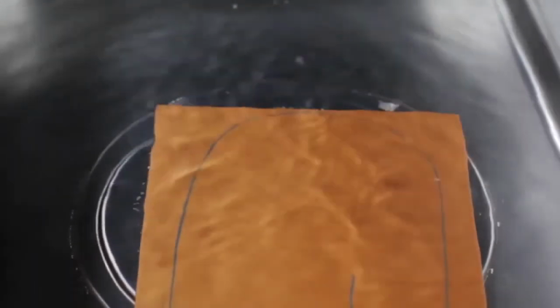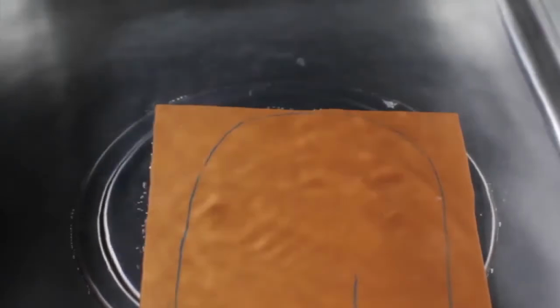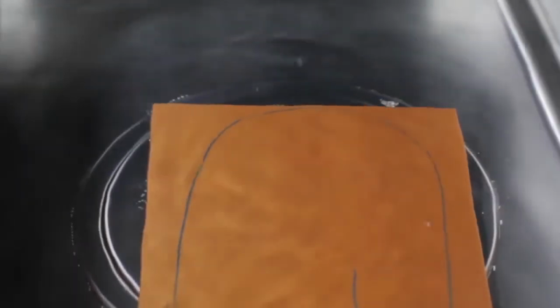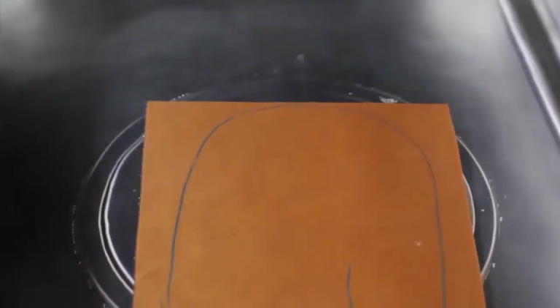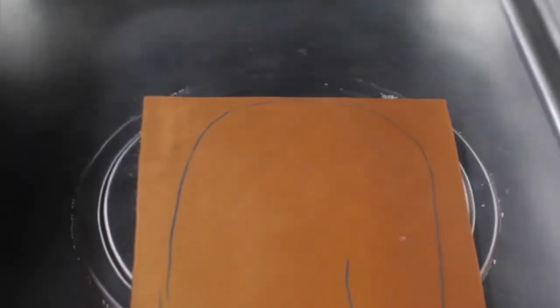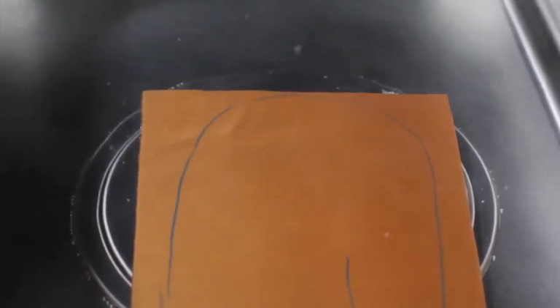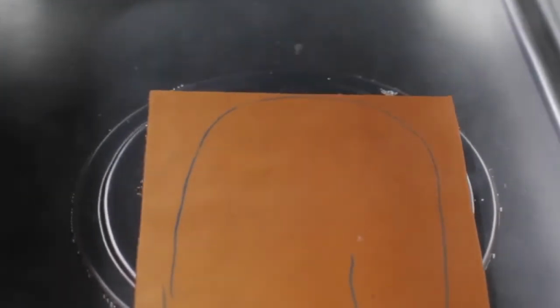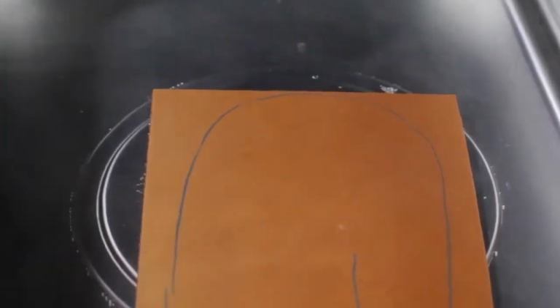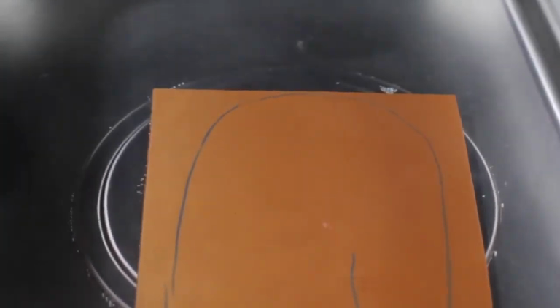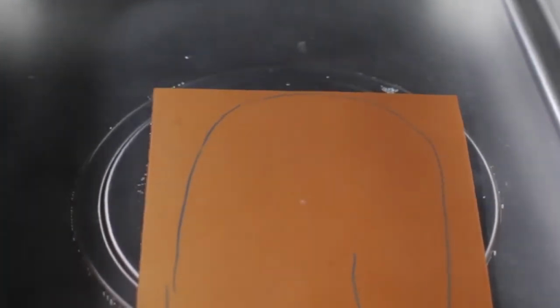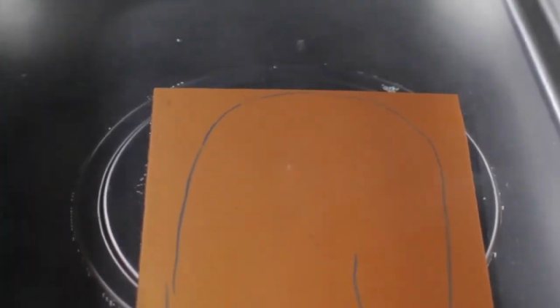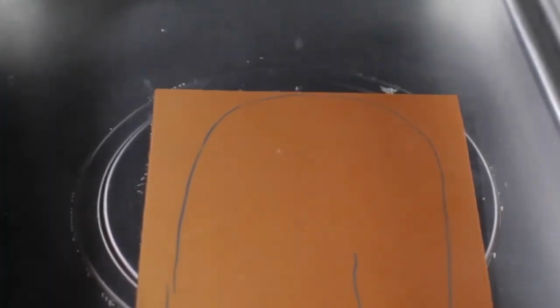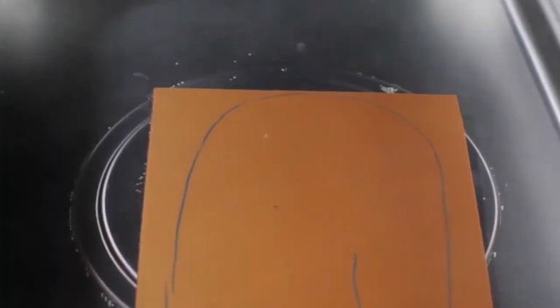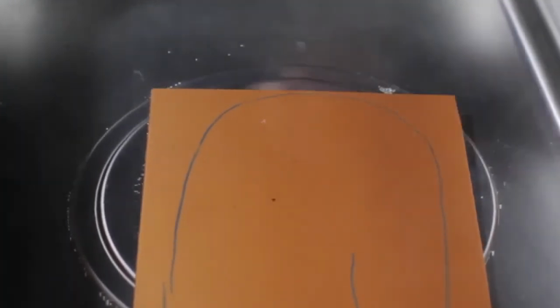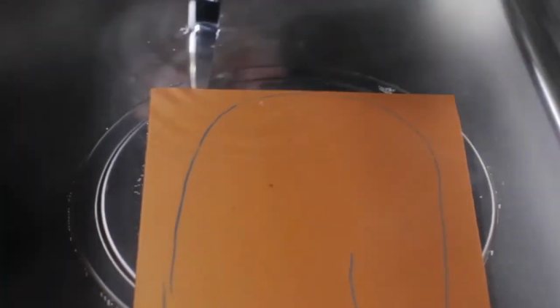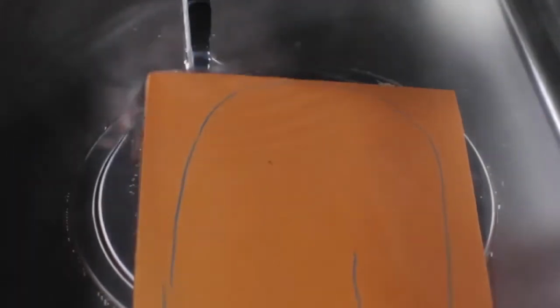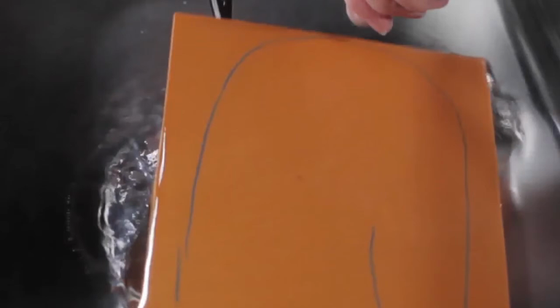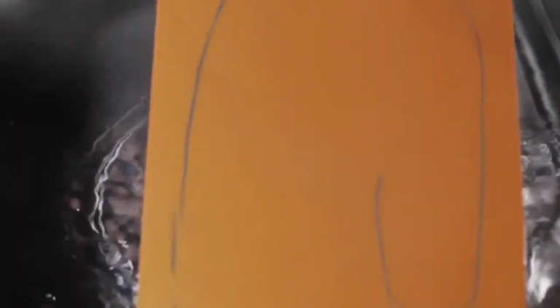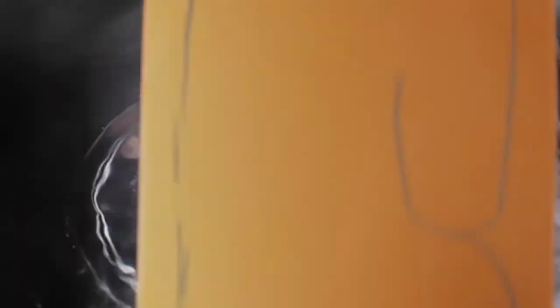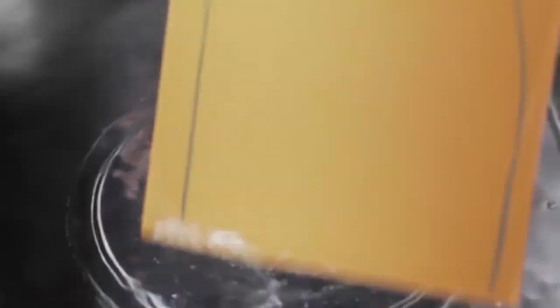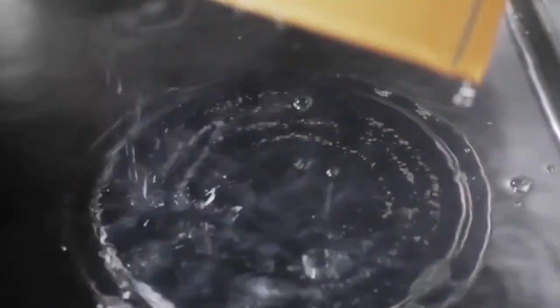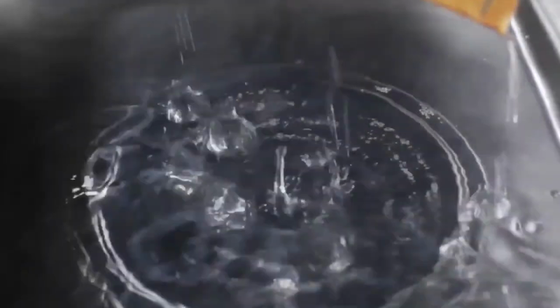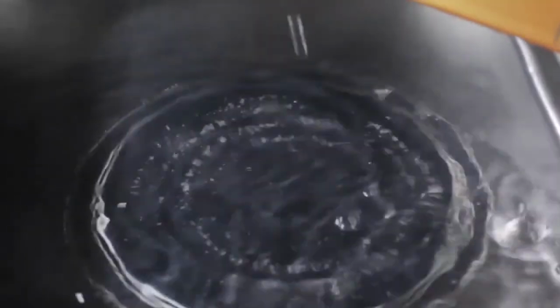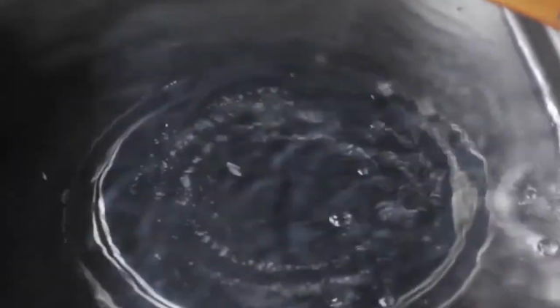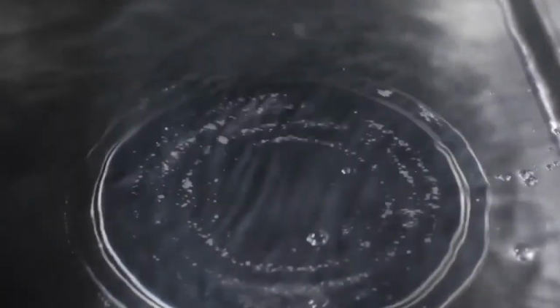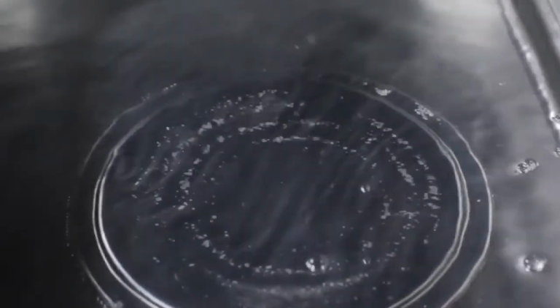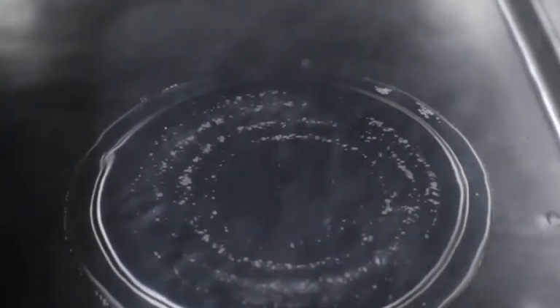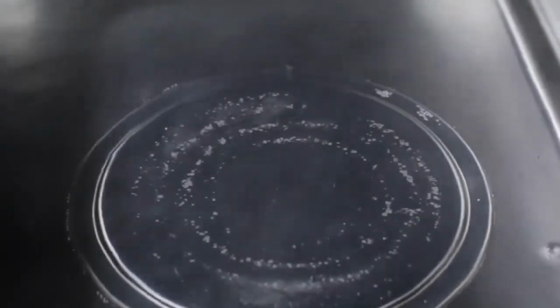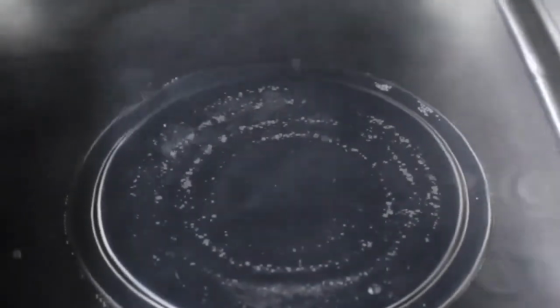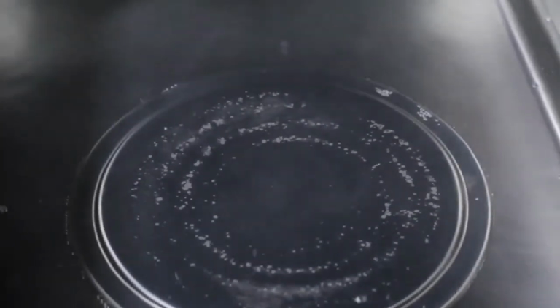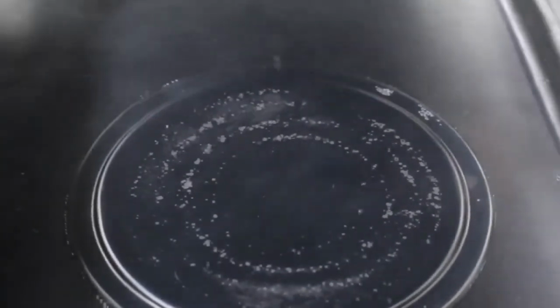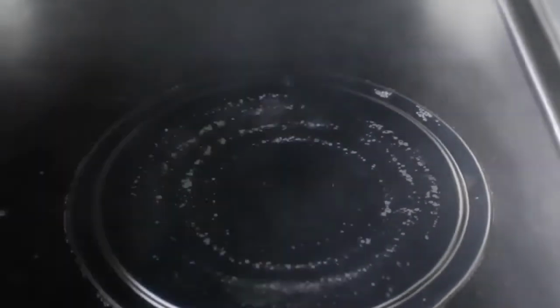Place the material briefly in the hot water to soften prior to cutting out the pattern. After cutting out the pattern, place the material back in the hot water to completely soften and activate.